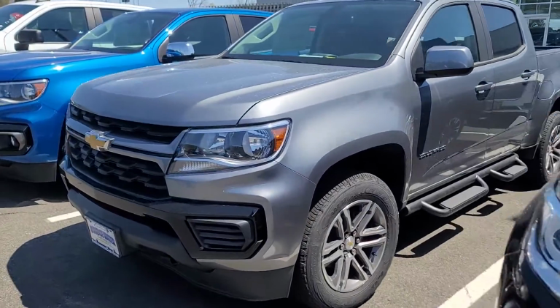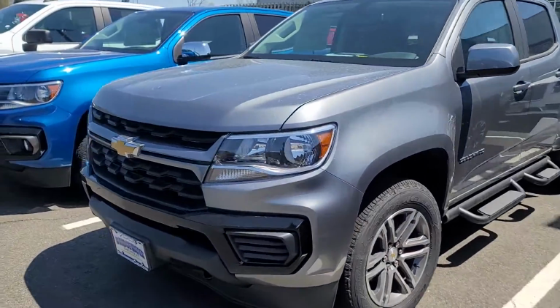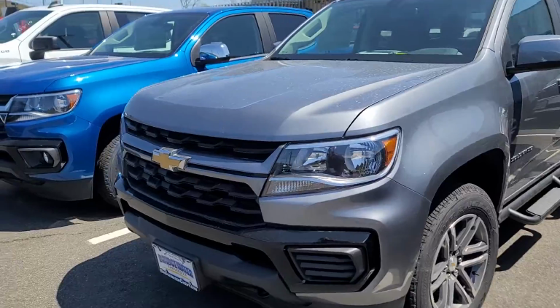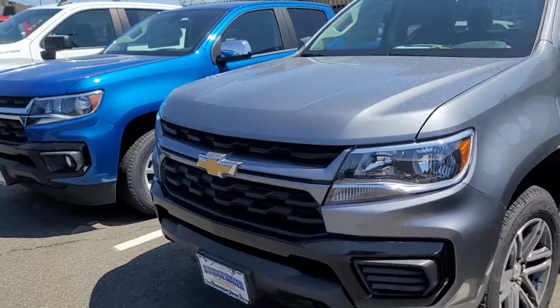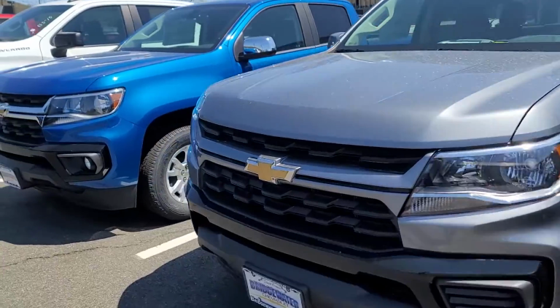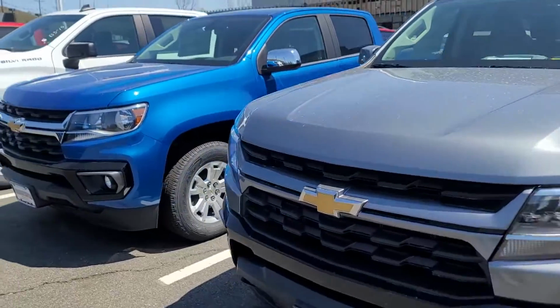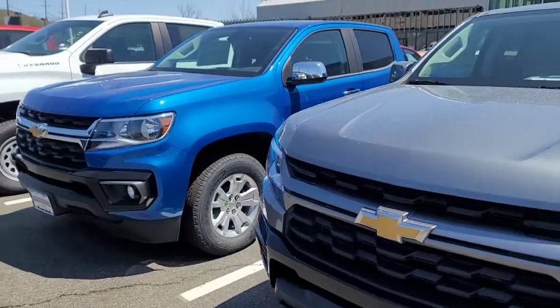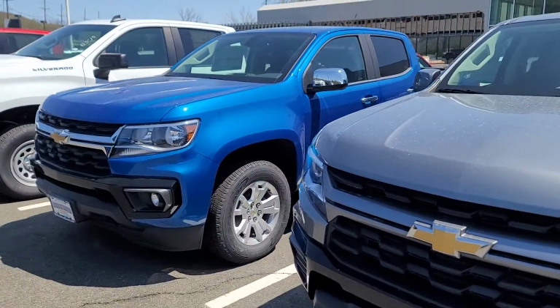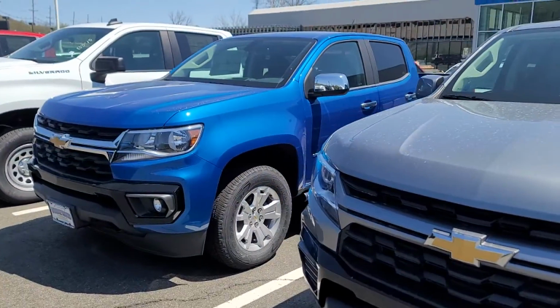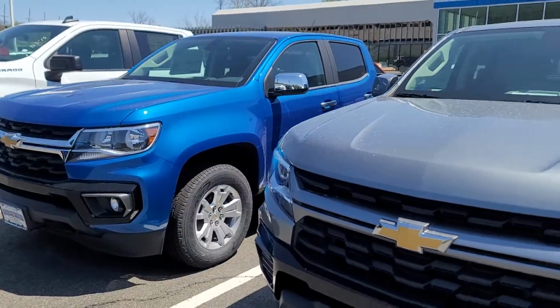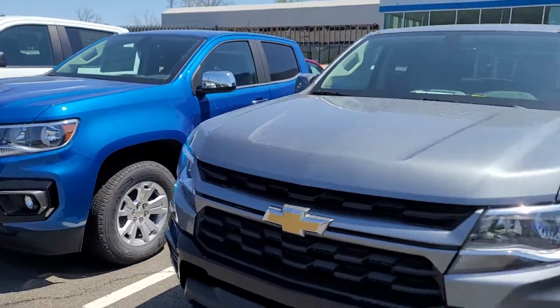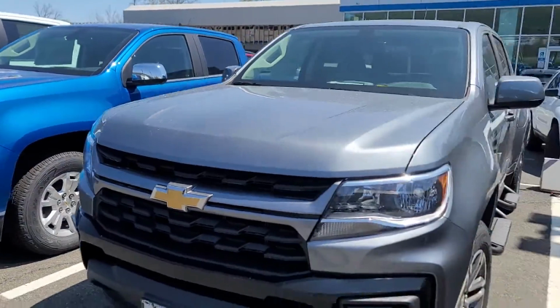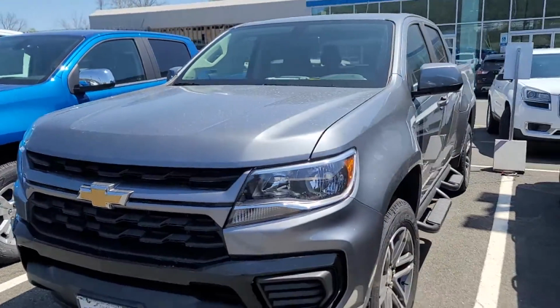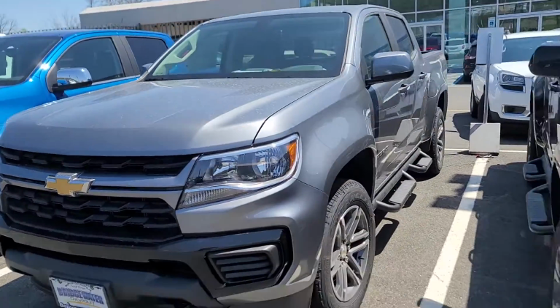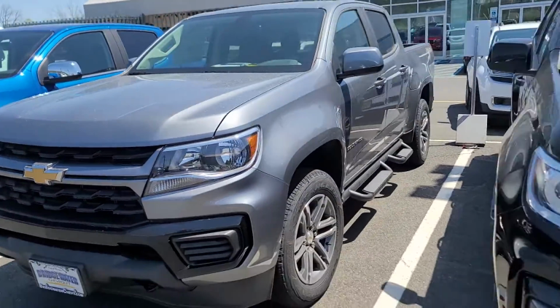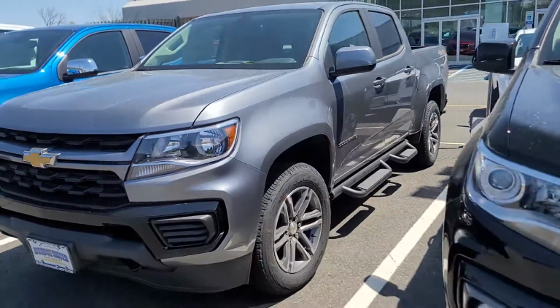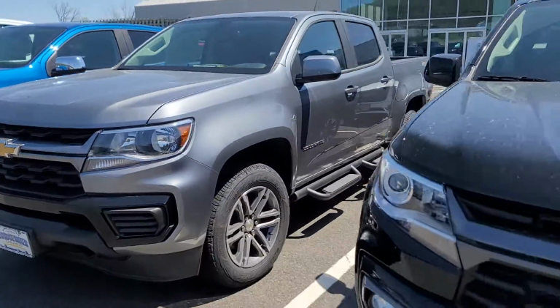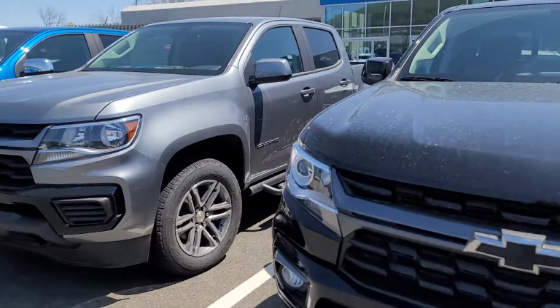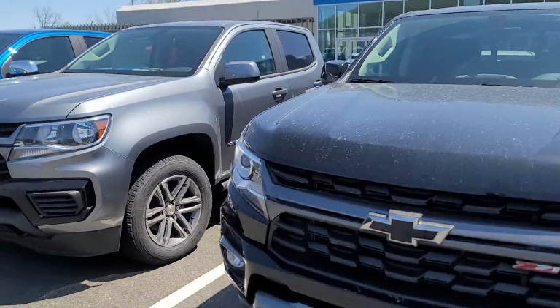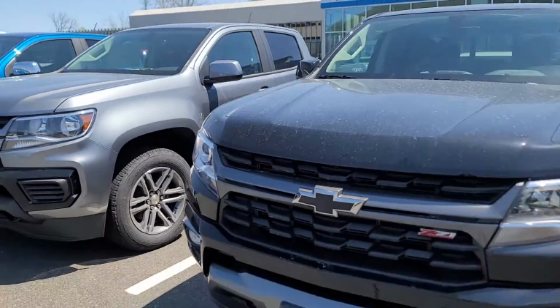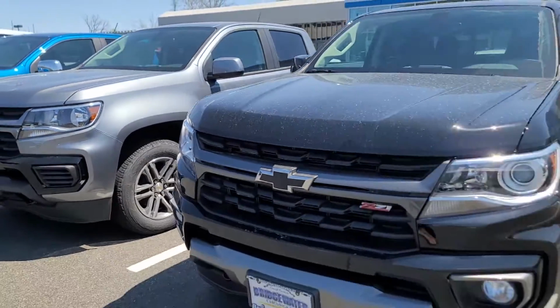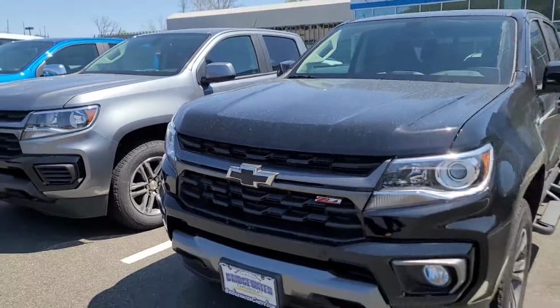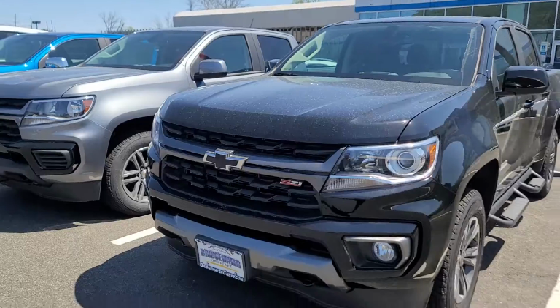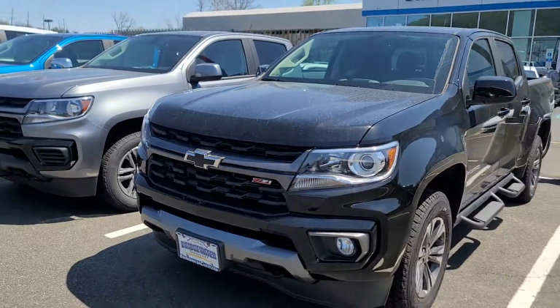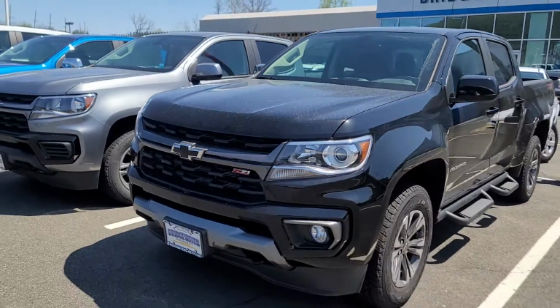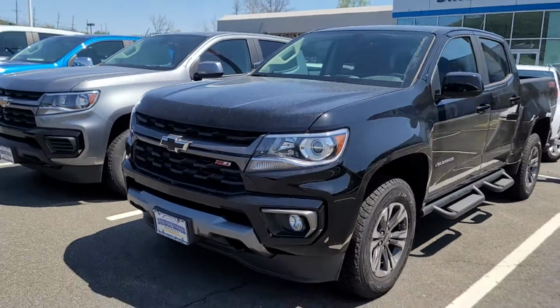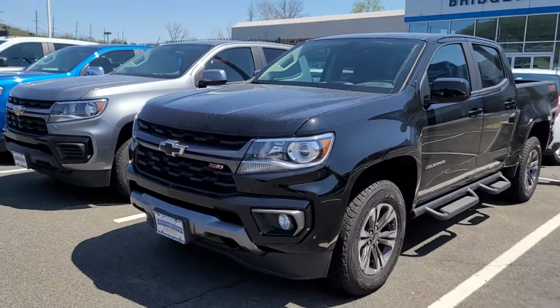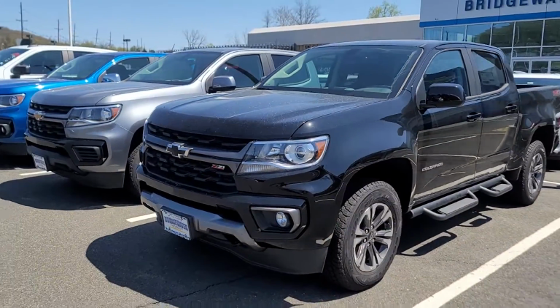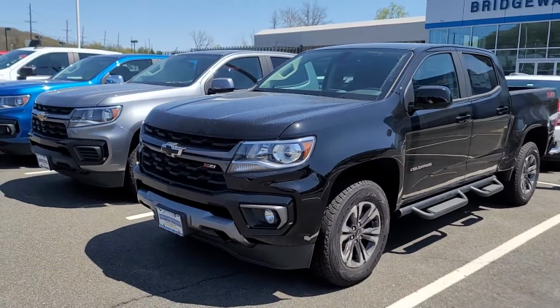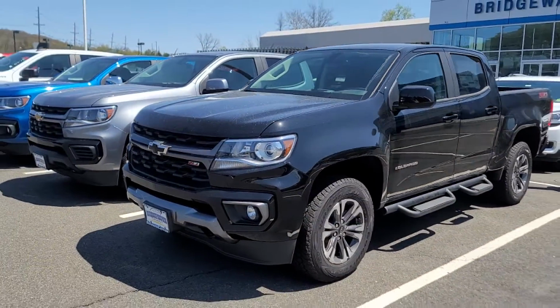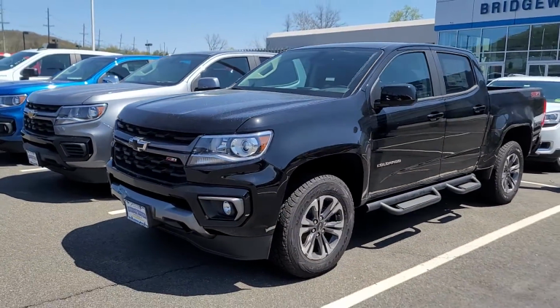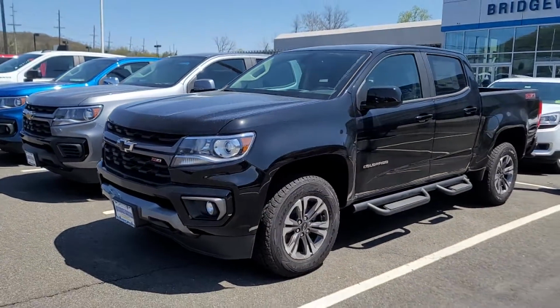I got some in stock right now. I'm lucky to have them — no other dealer typically has them in stock. They're very rare and they move pretty quick.